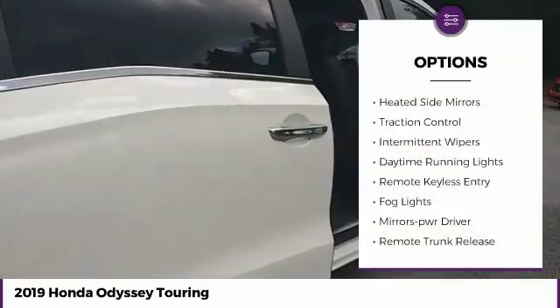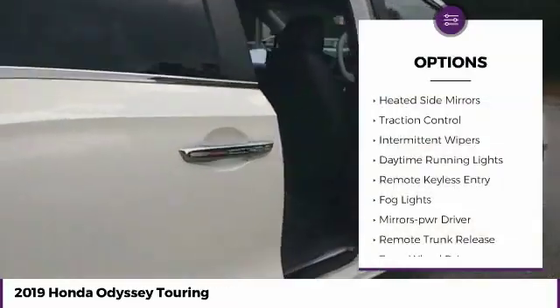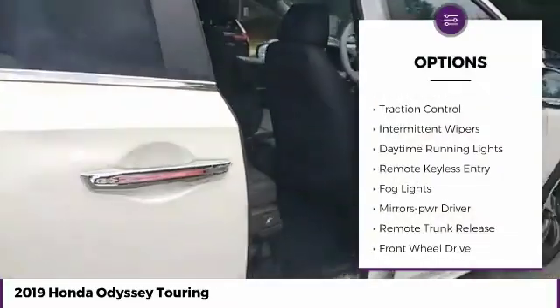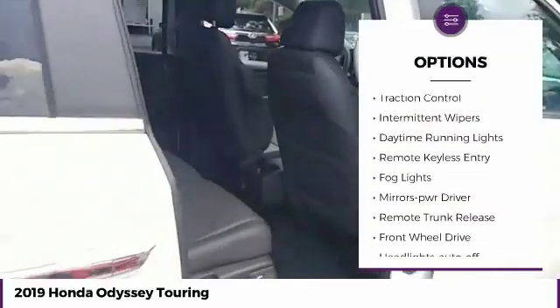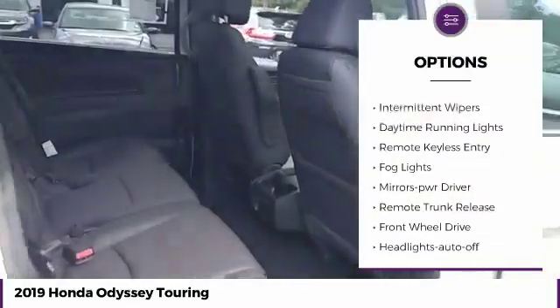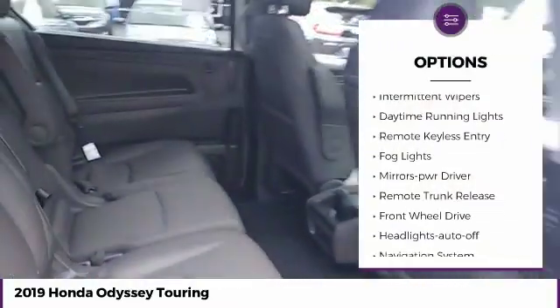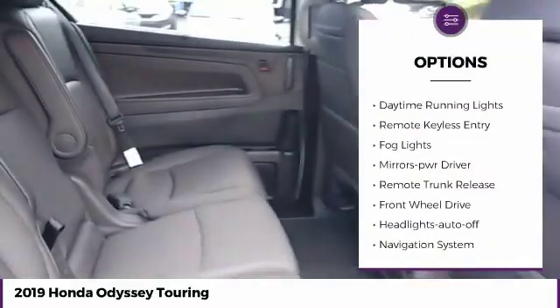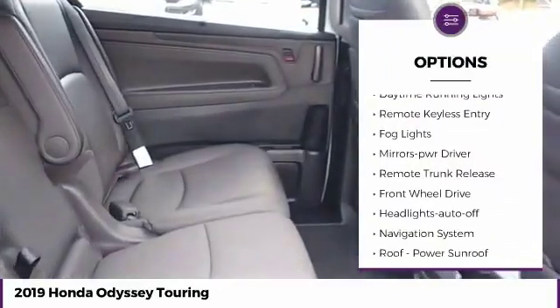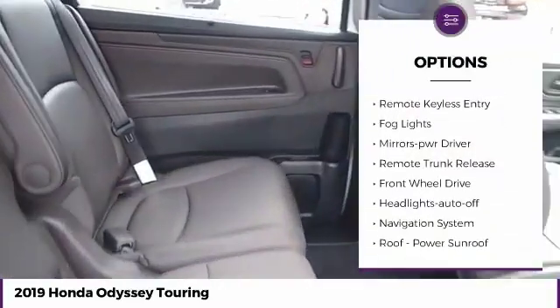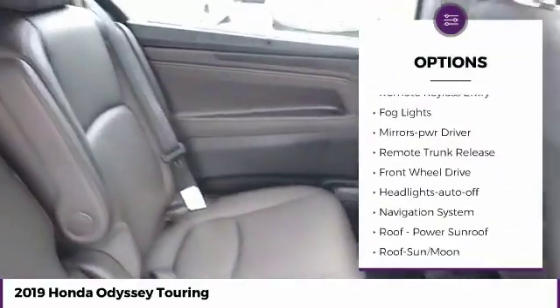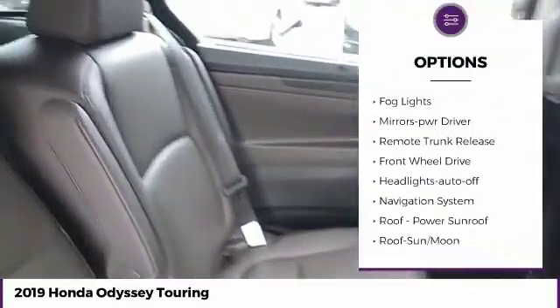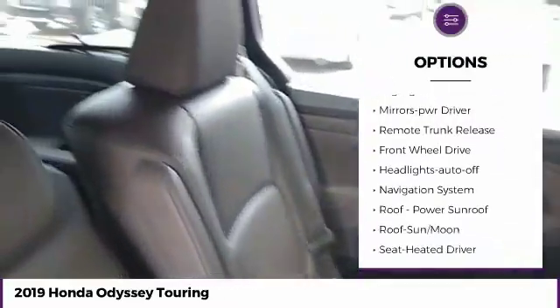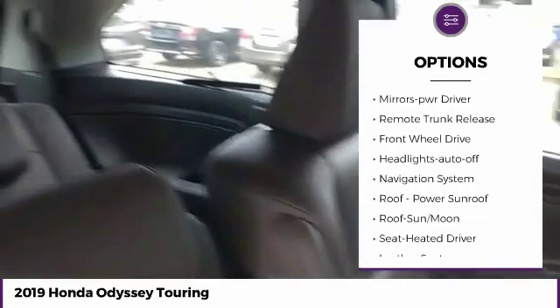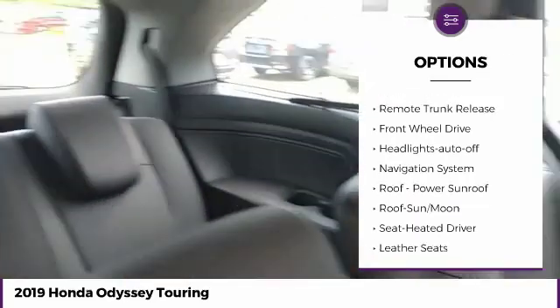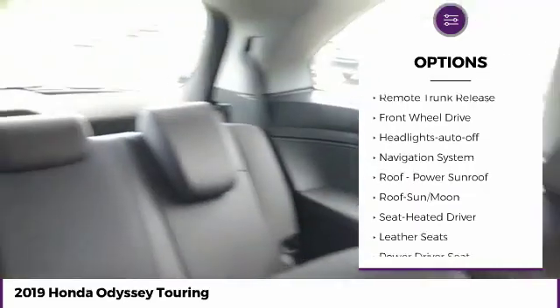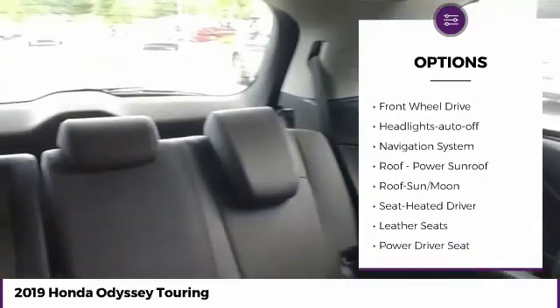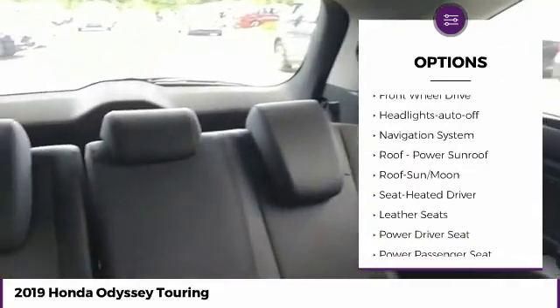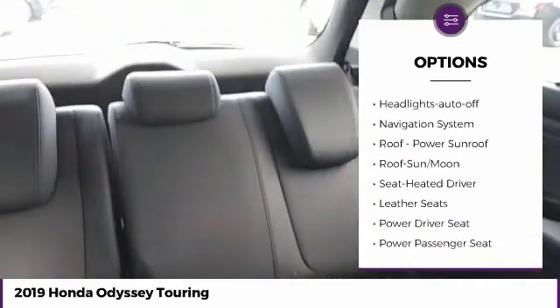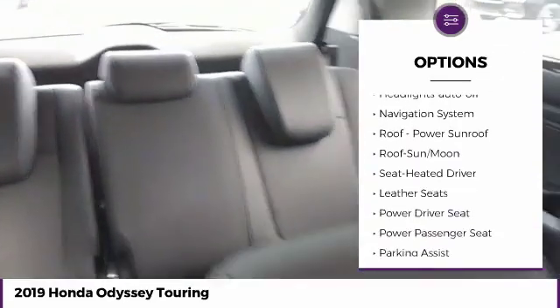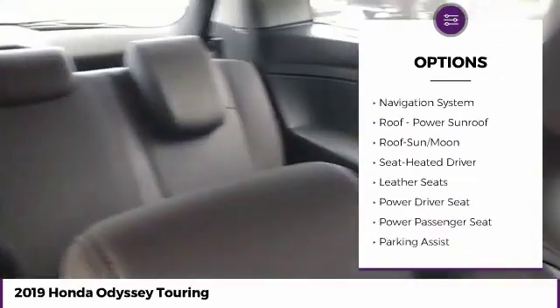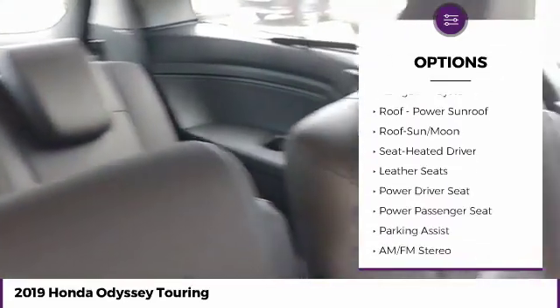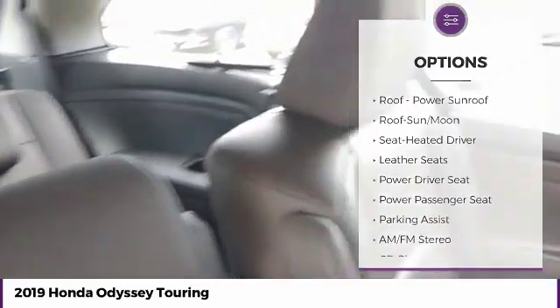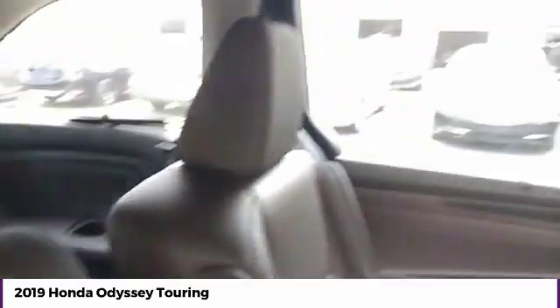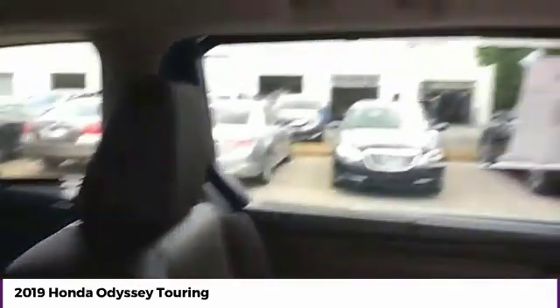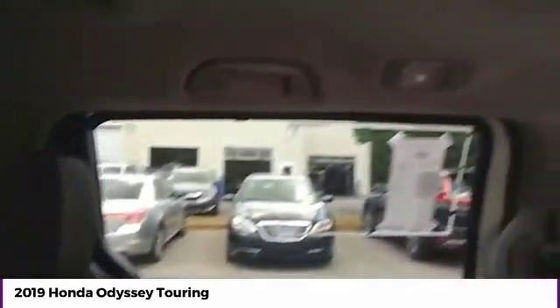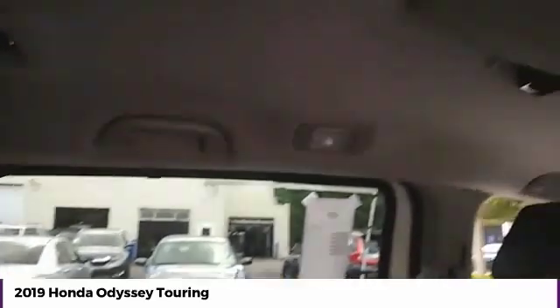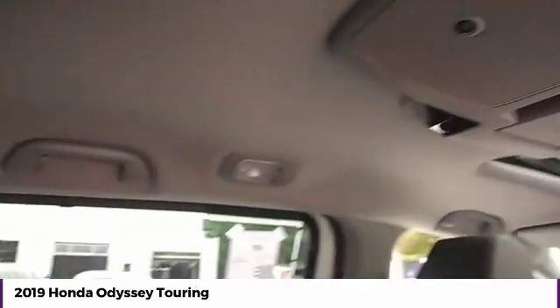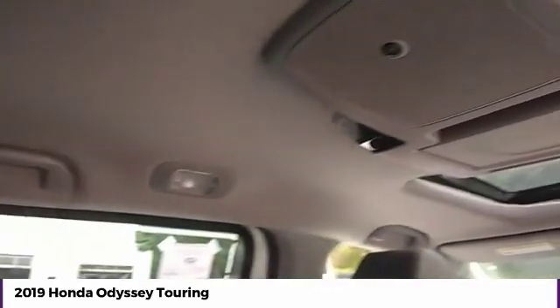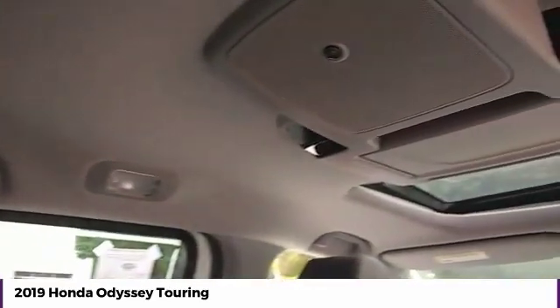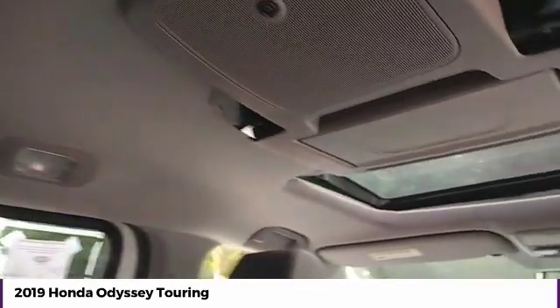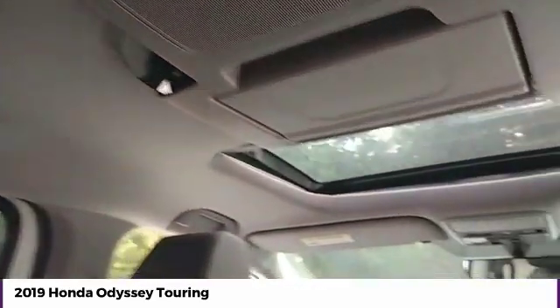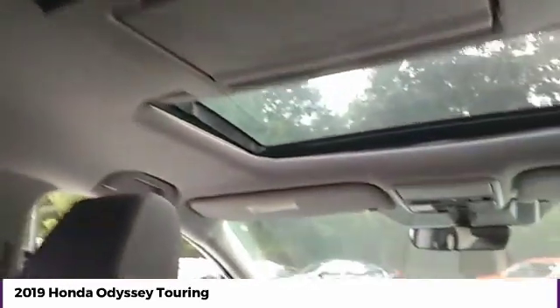Heated side mirrors, traction control, intermittent wipers, daytime running lights, remote keyless entry, fog lights, mirror memory, remote trunk release, FWD, headlights auto off.